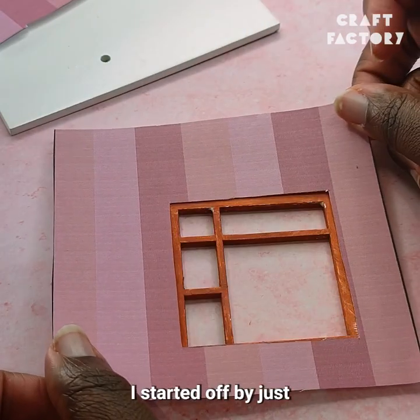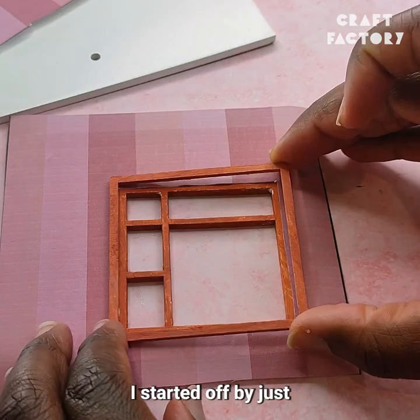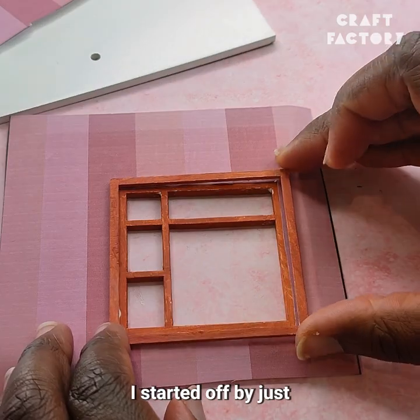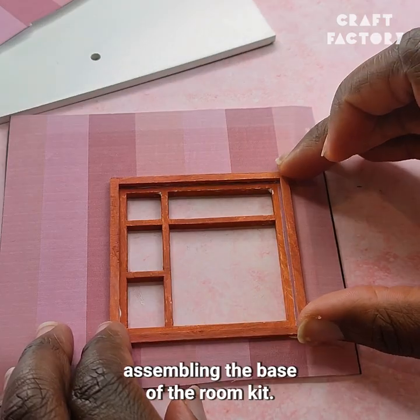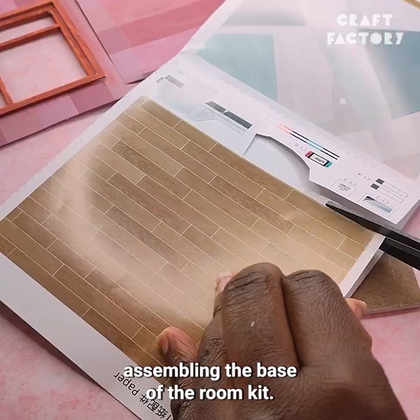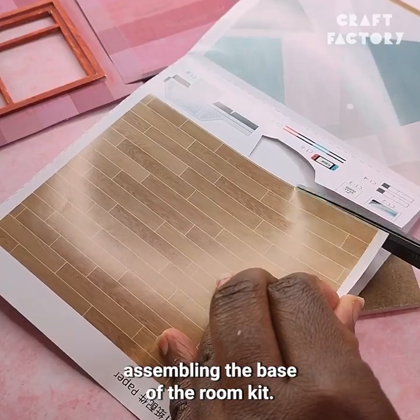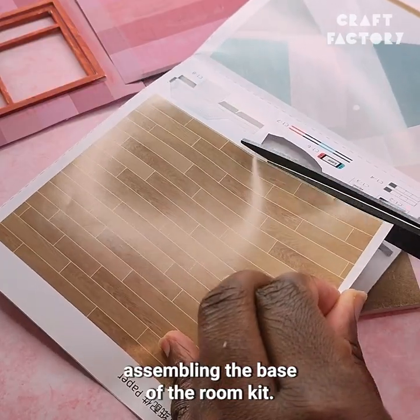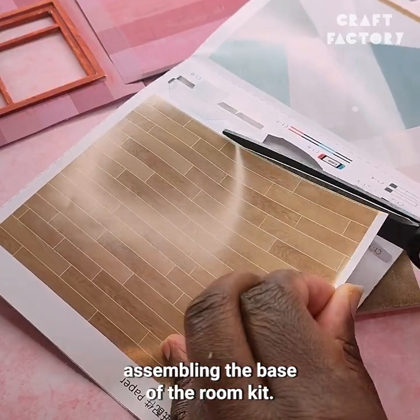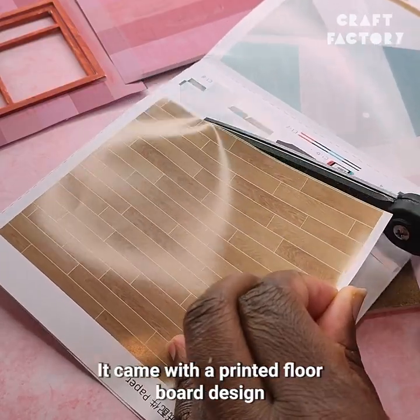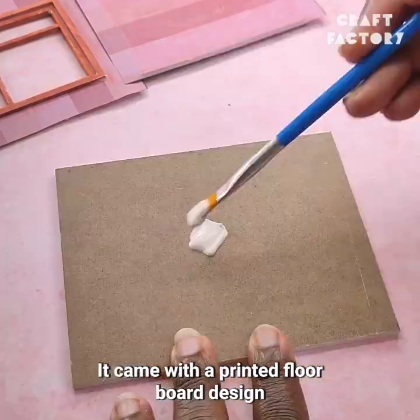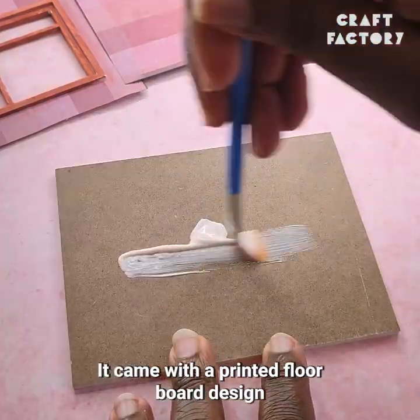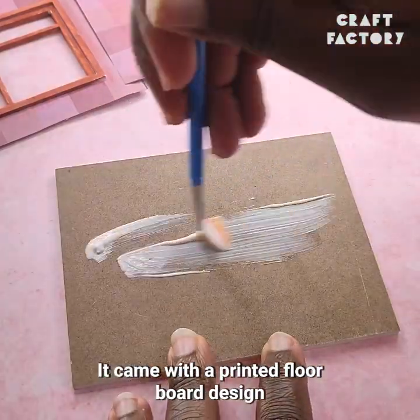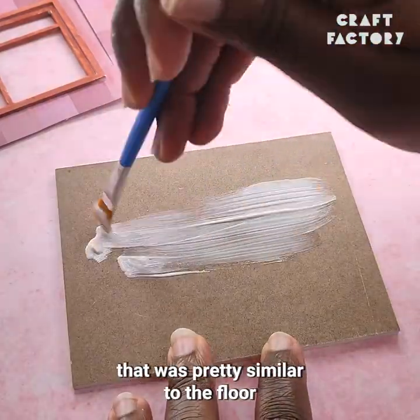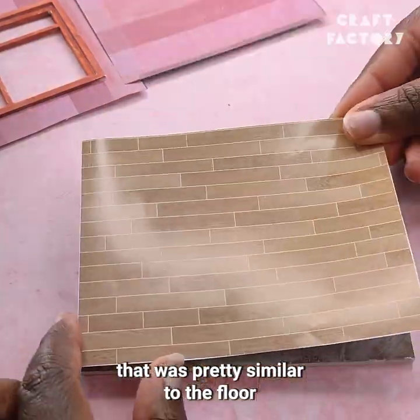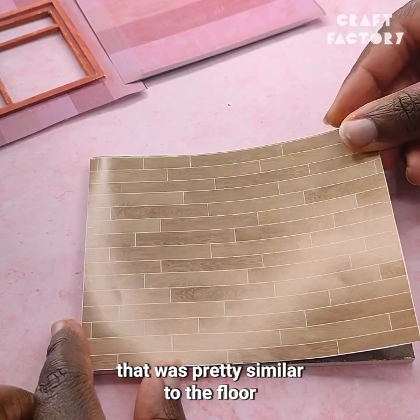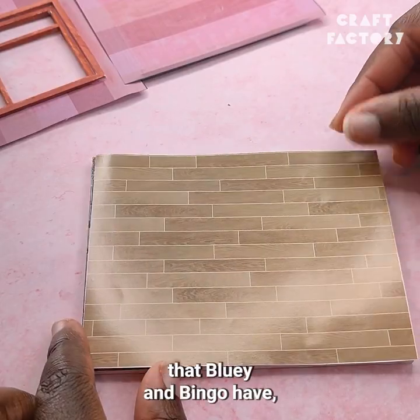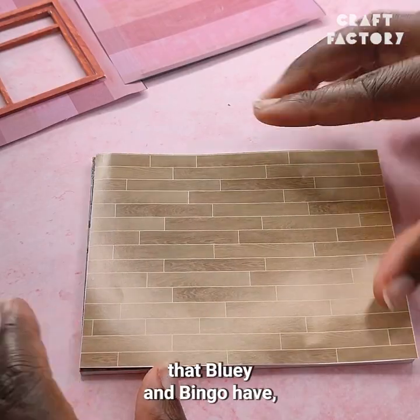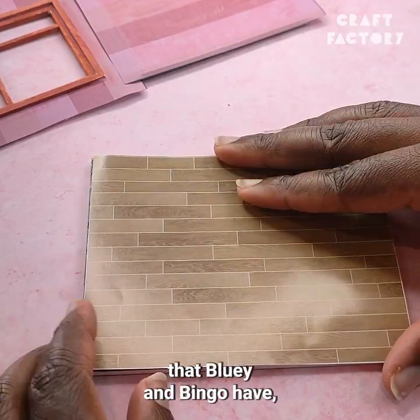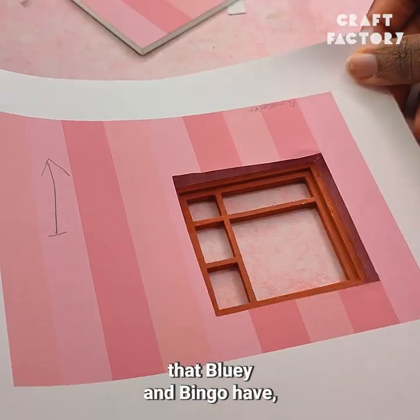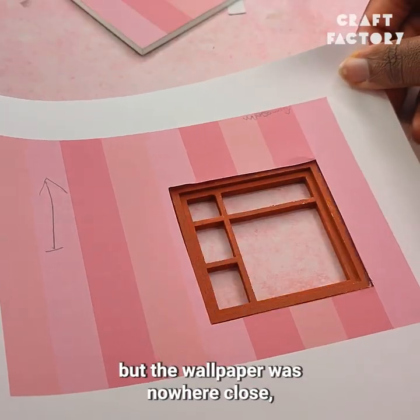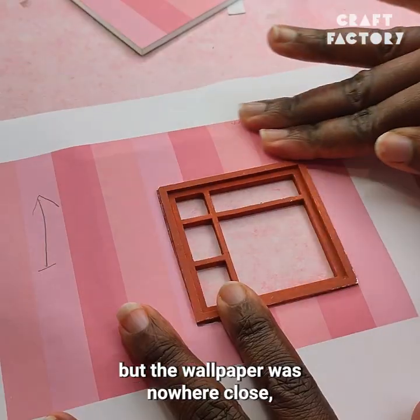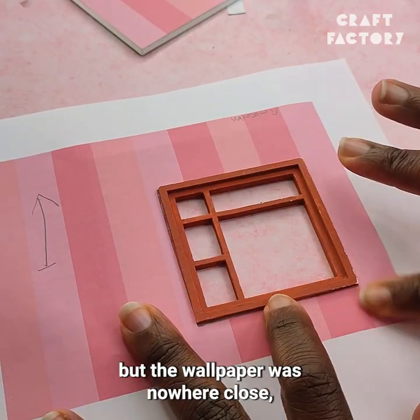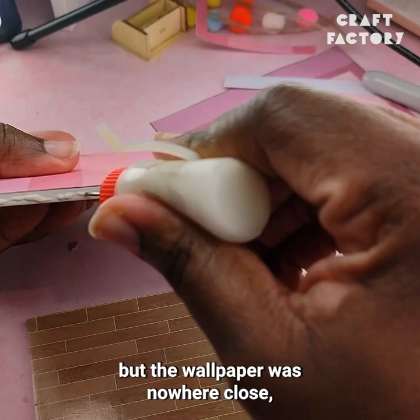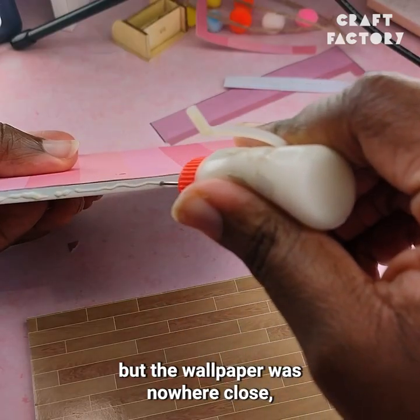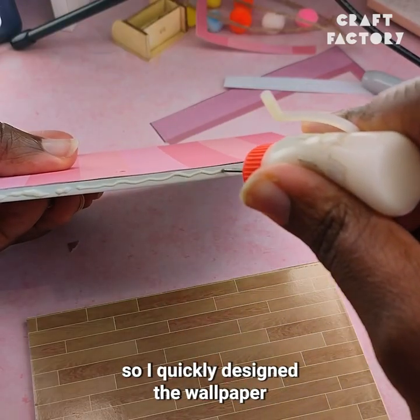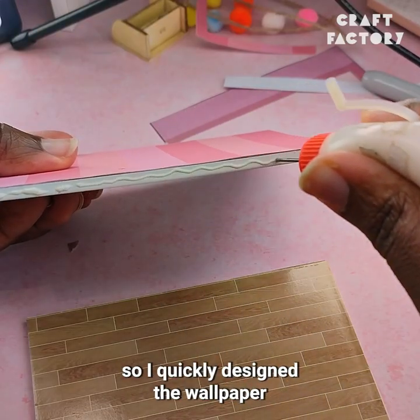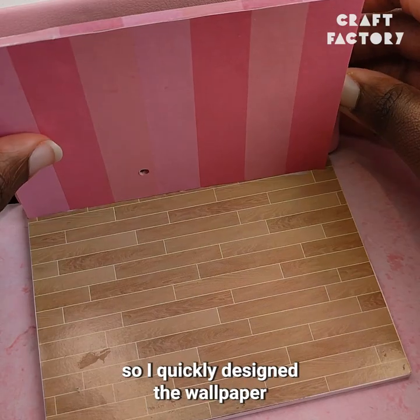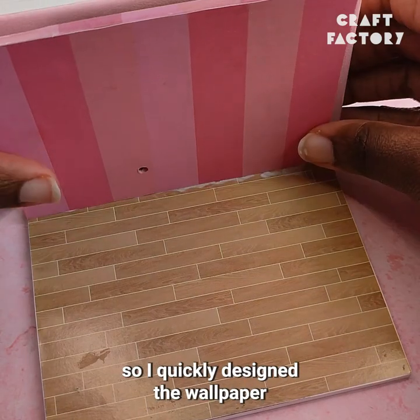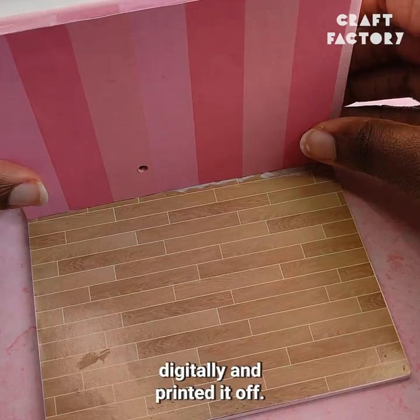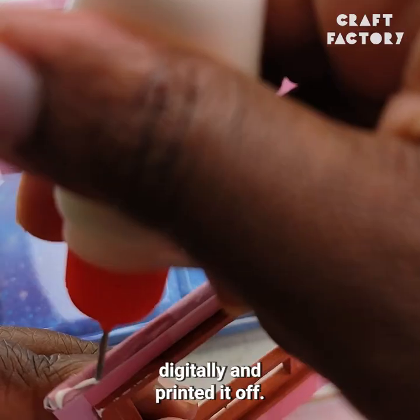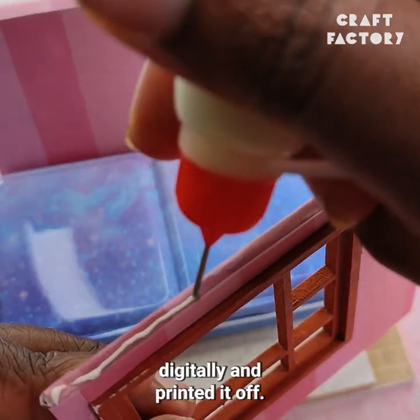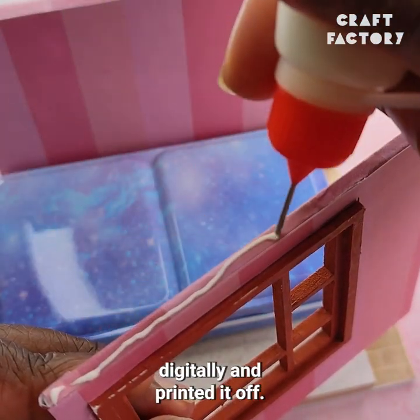I started off by just assembling the base of the room kit. It came with a printed floorboard design that was pretty similar to the floor that Bluey and Bingo have, but the wallpaper was nowhere close, so I quickly designed the wallpaper digitally and printed it off.